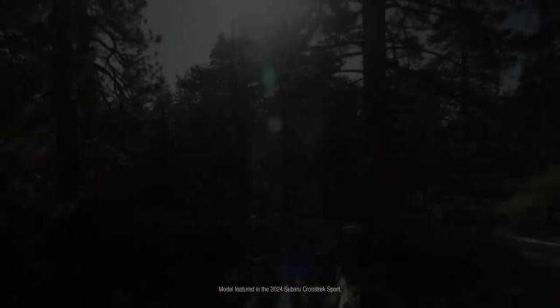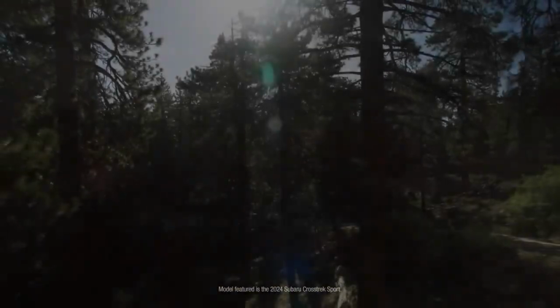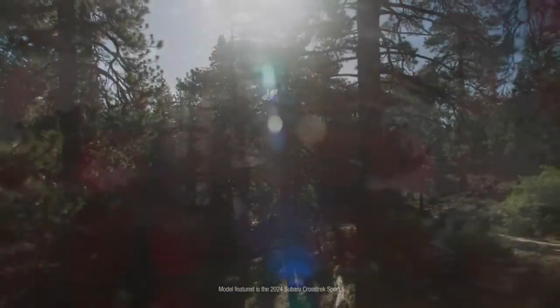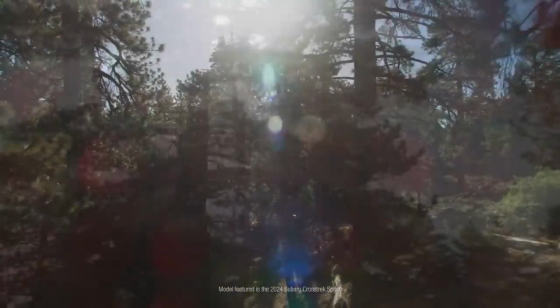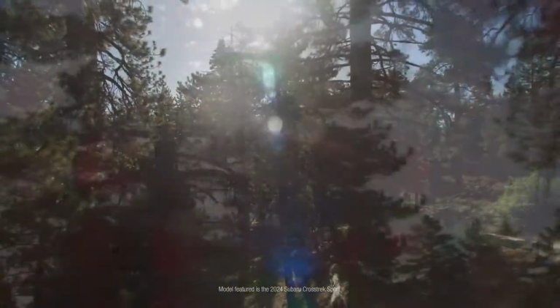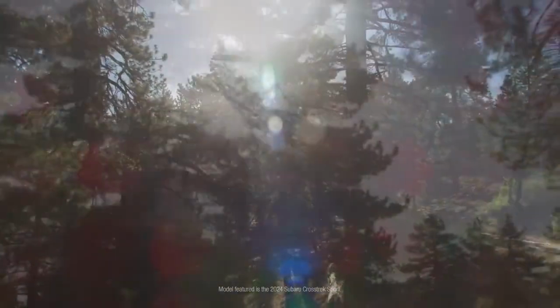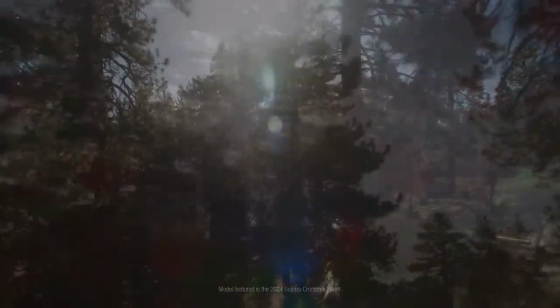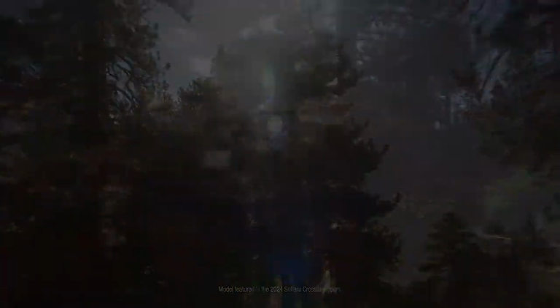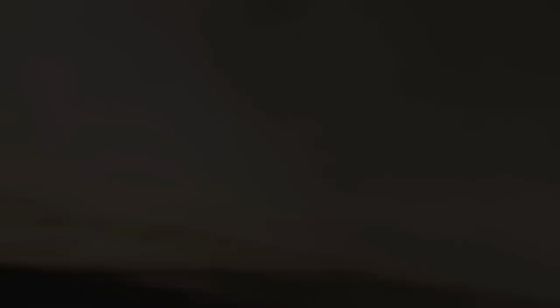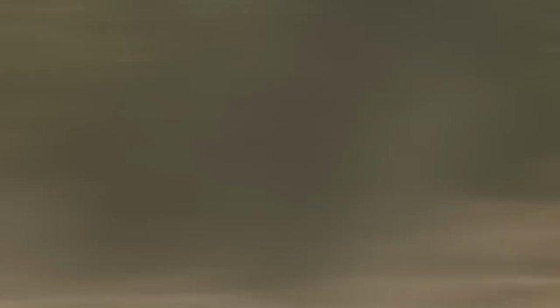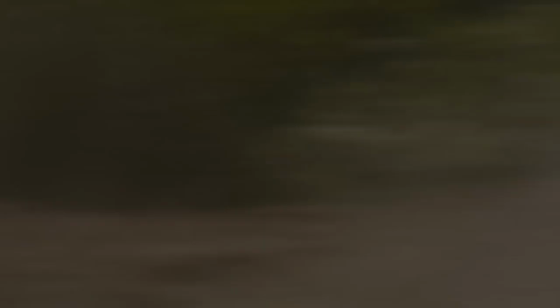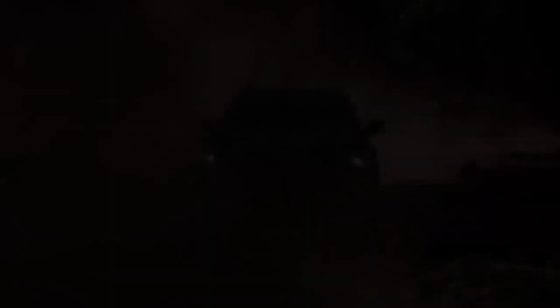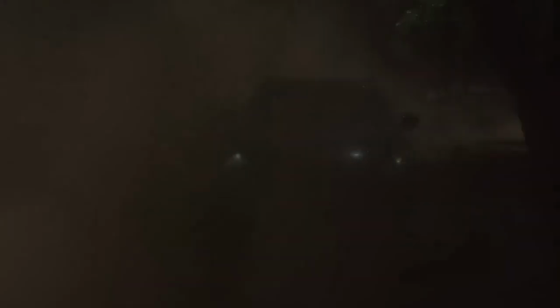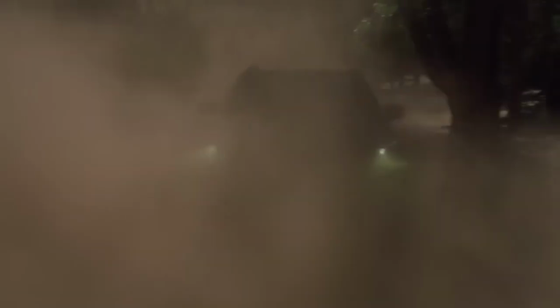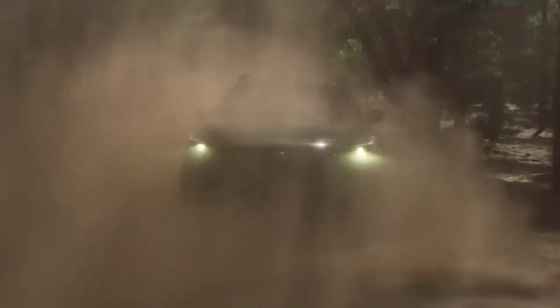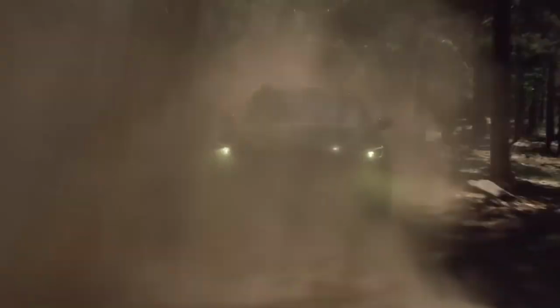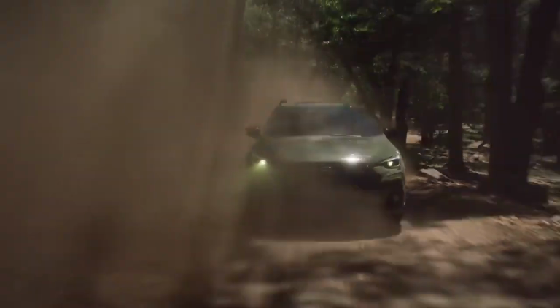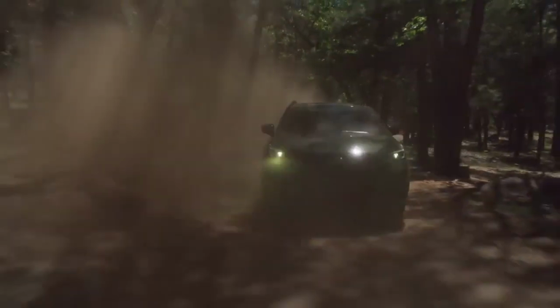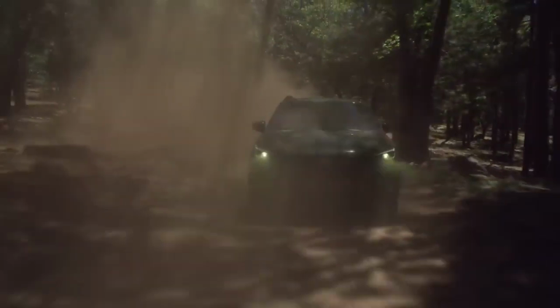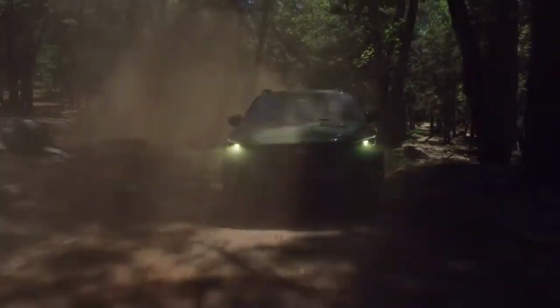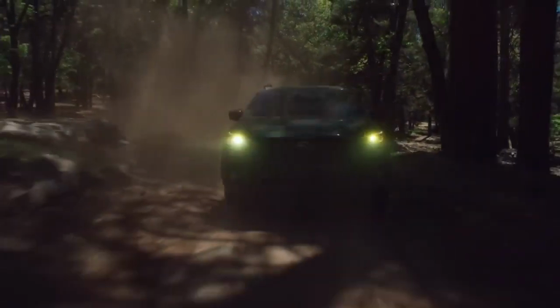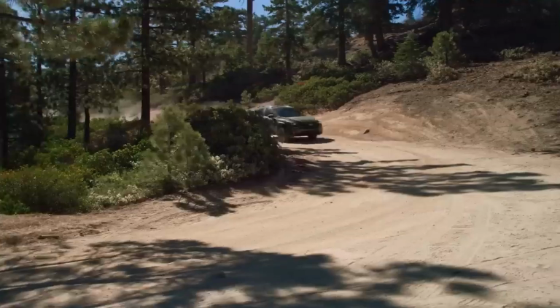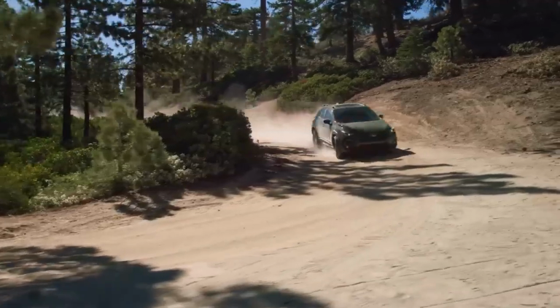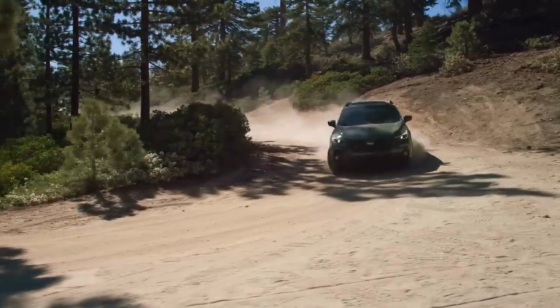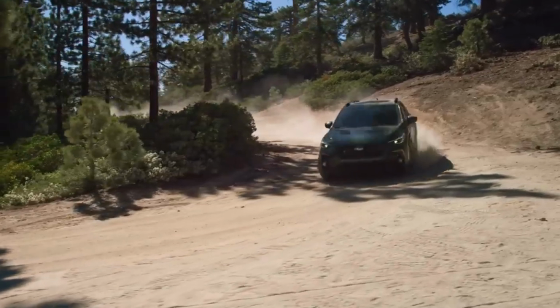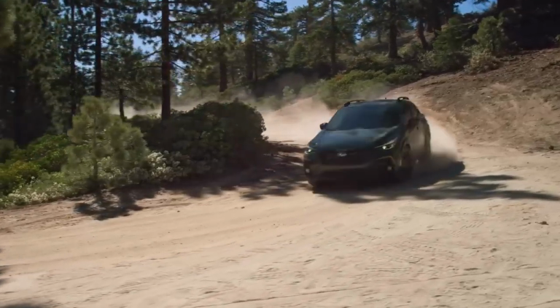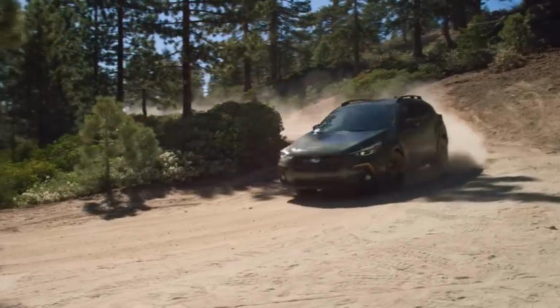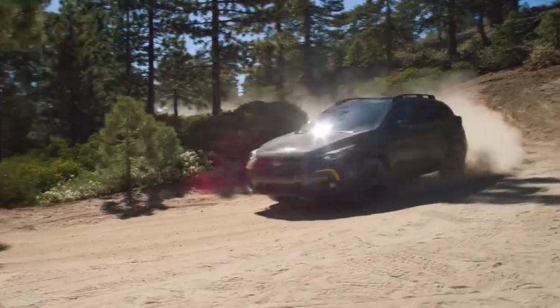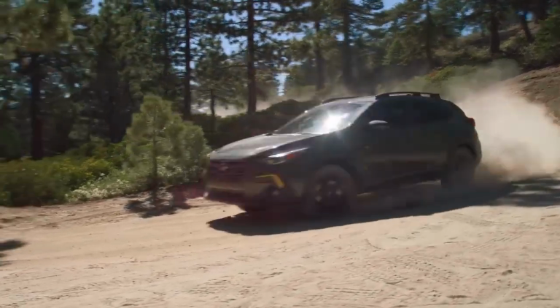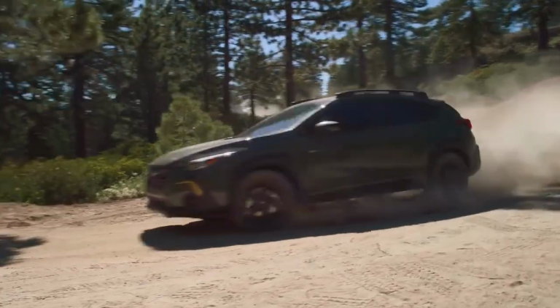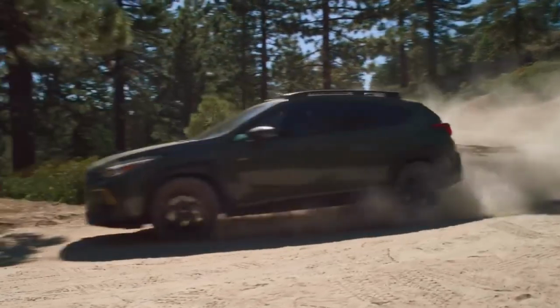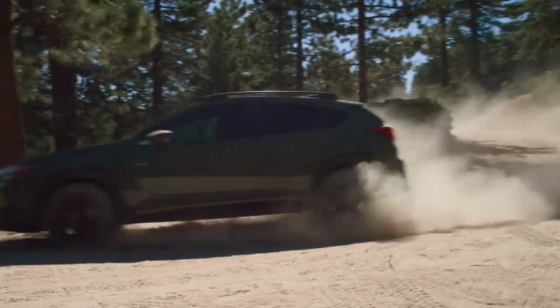Out here, on roads less traveled, in the place where adventure lives, you'll find the all-new 2024 Subaru Crosstrek right at home.